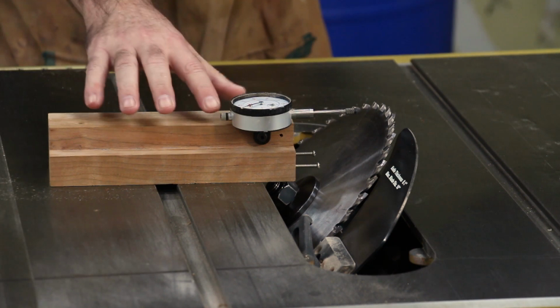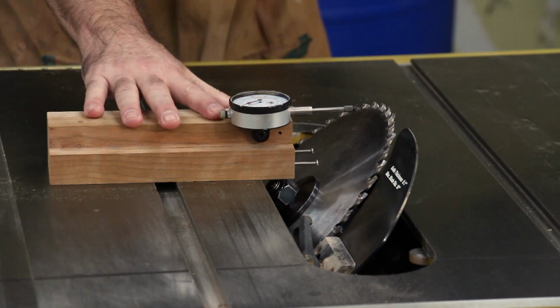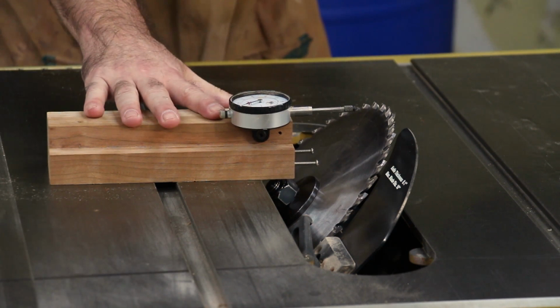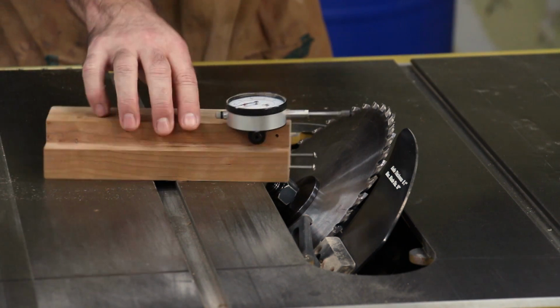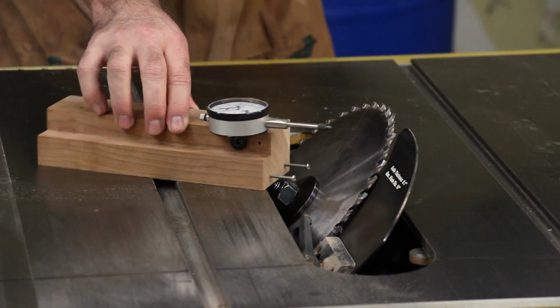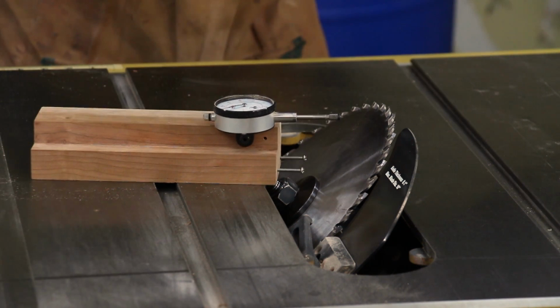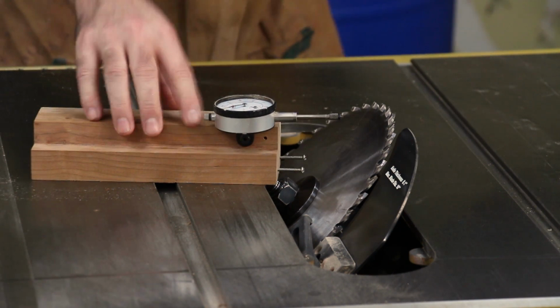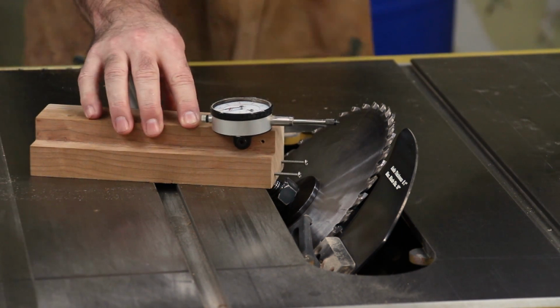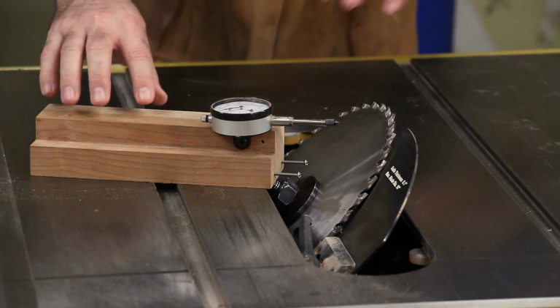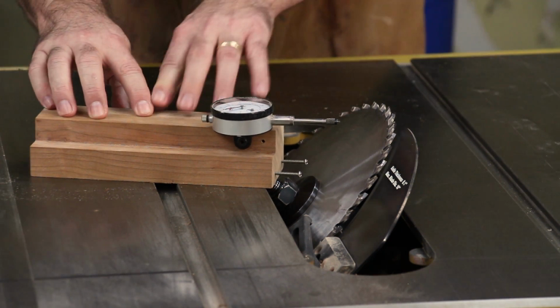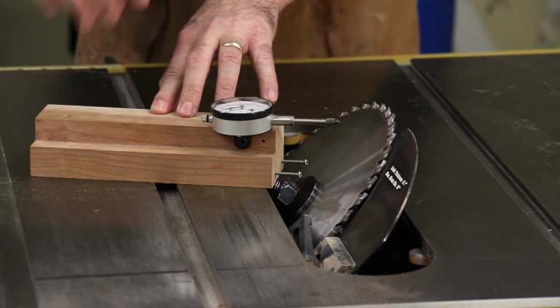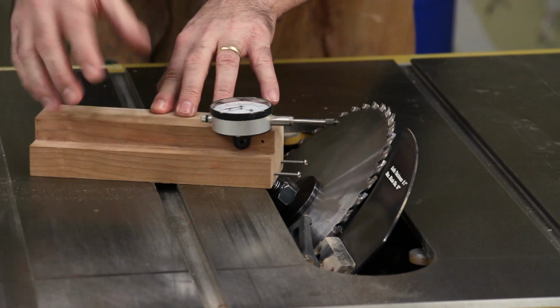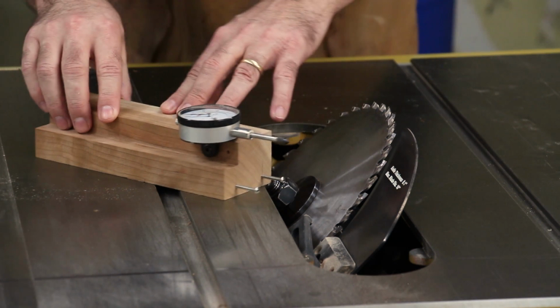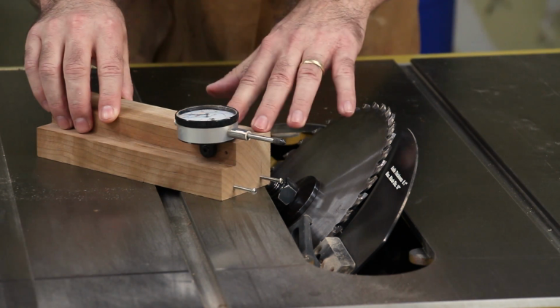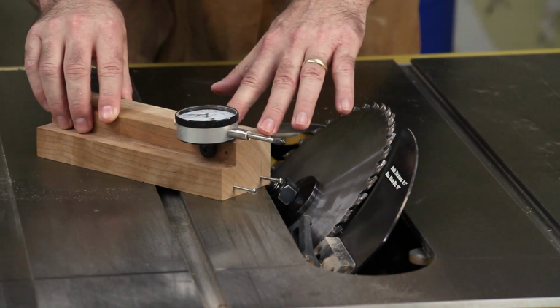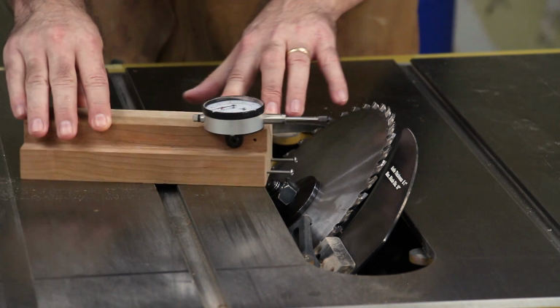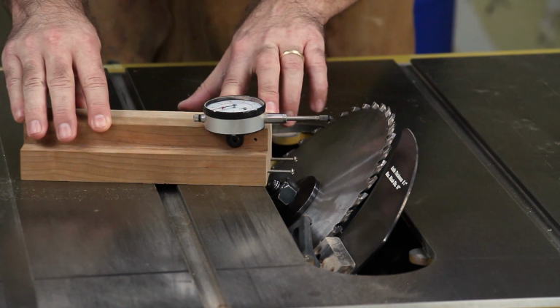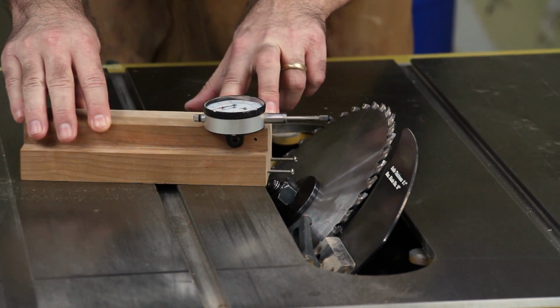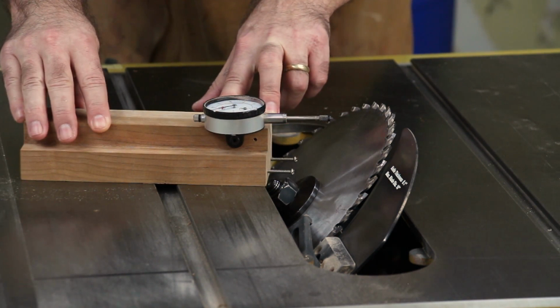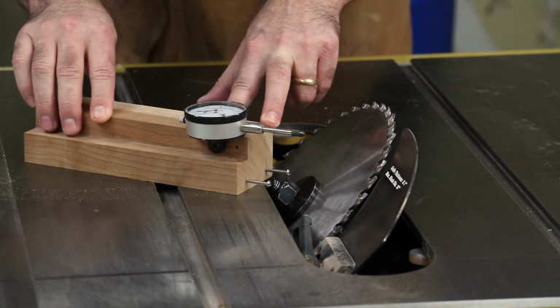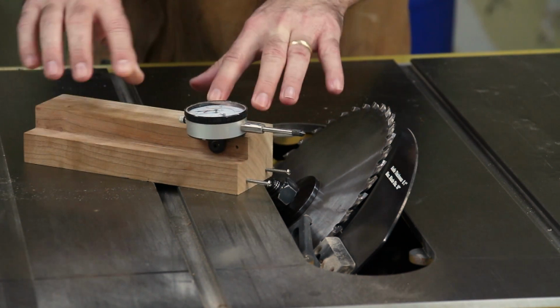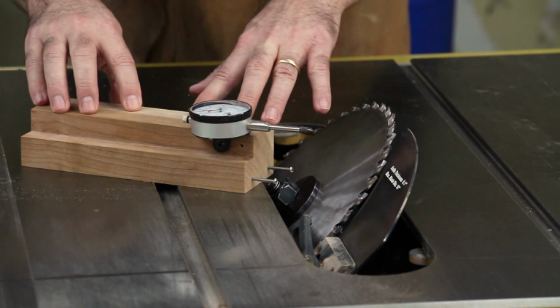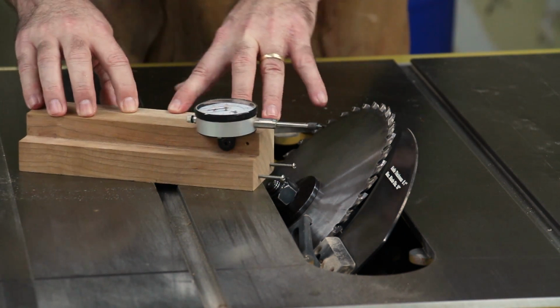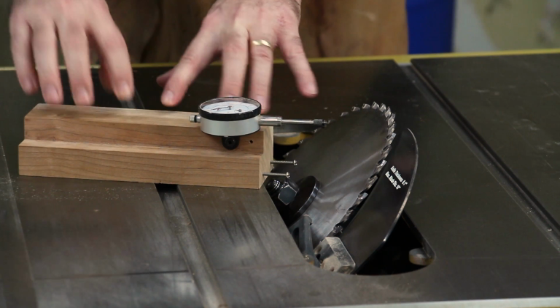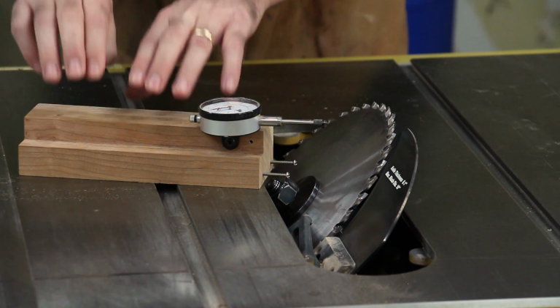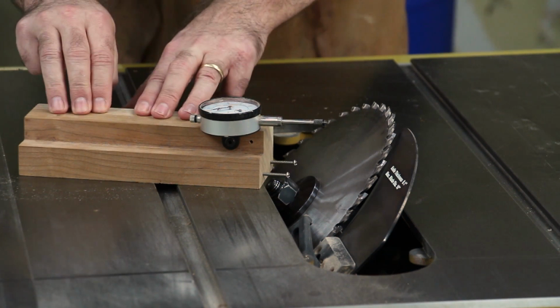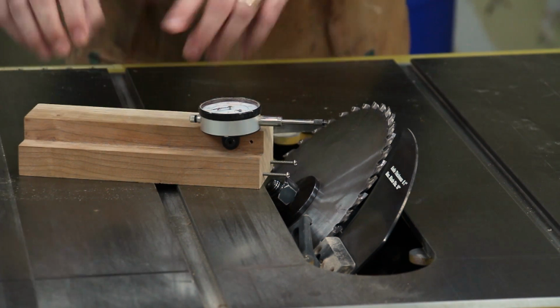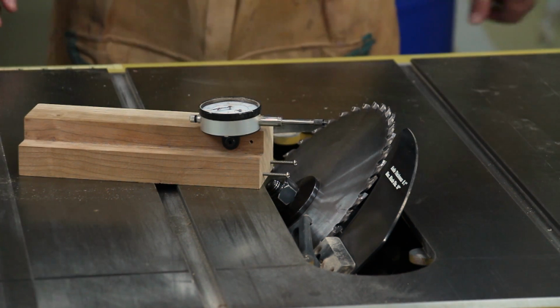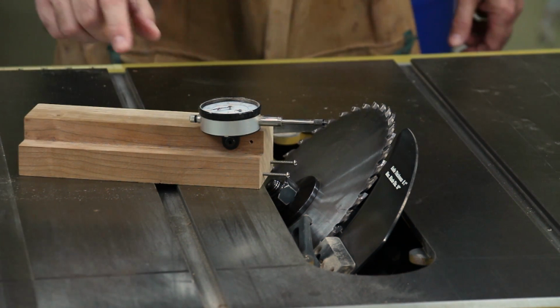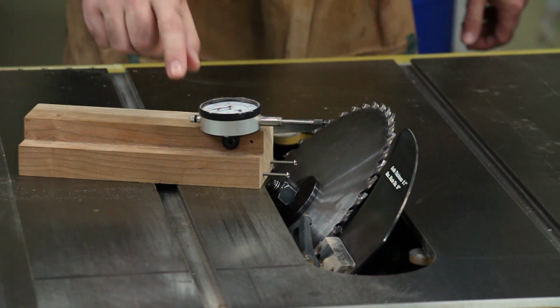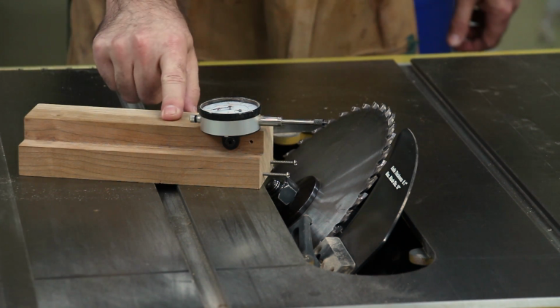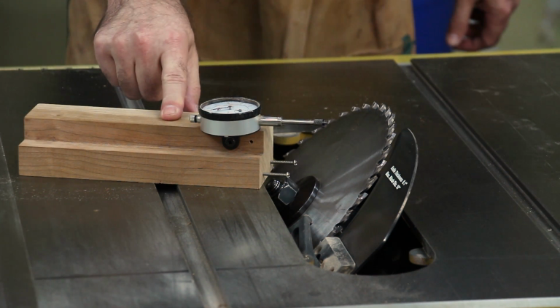Since I showed how to make this jig five years ago, I'm going to quickly go through the process without spending a lot of time on it, and I'll link to that original video in the description below.